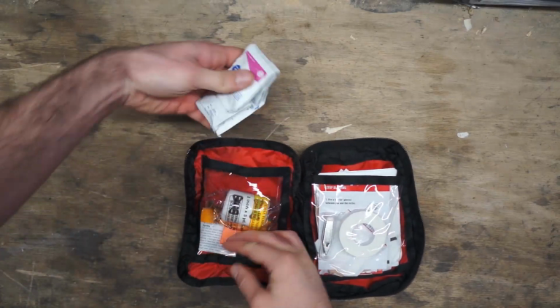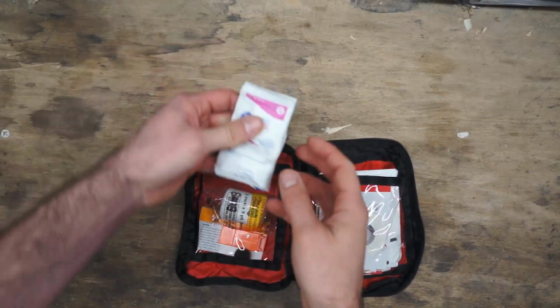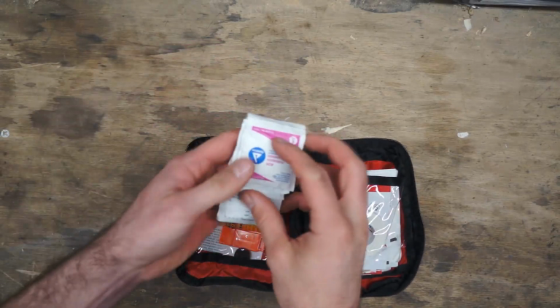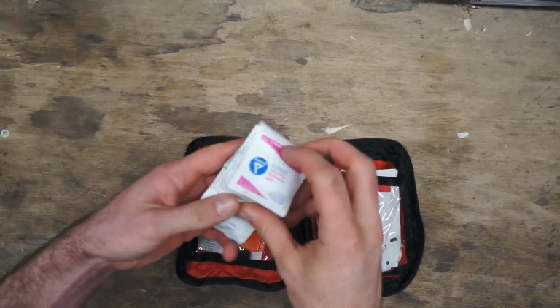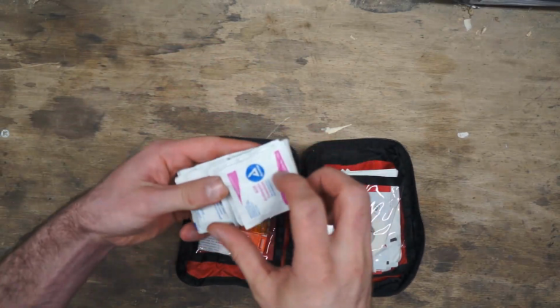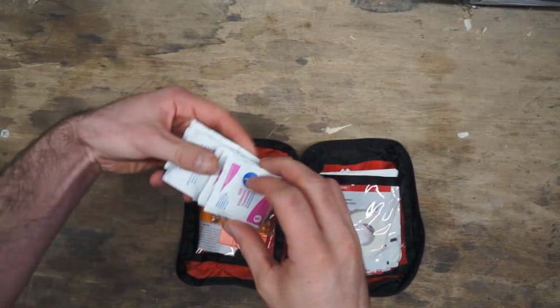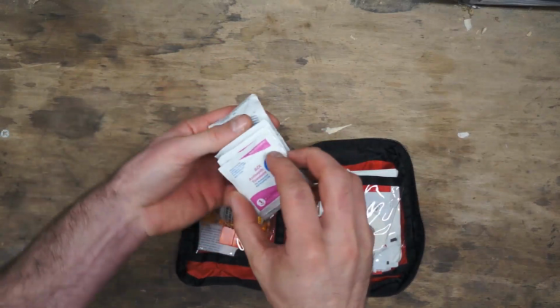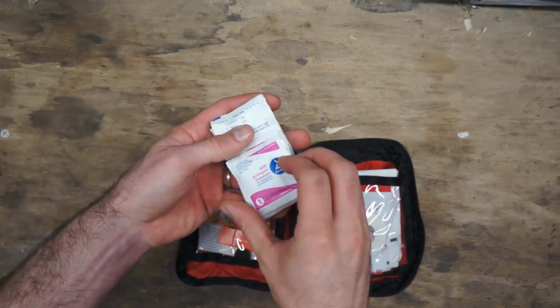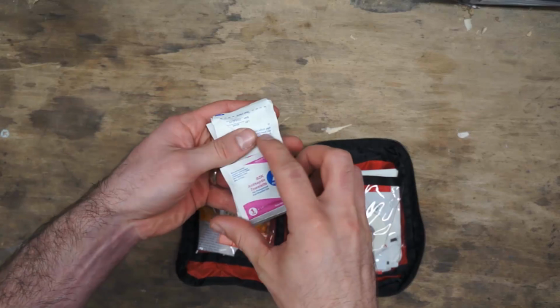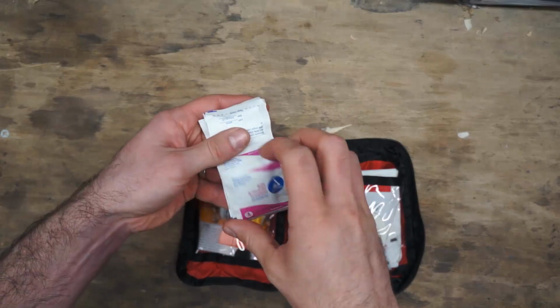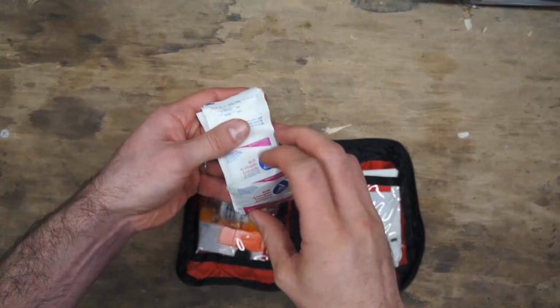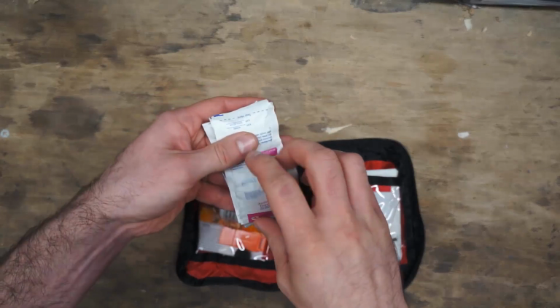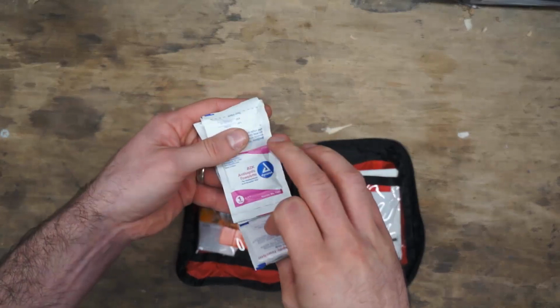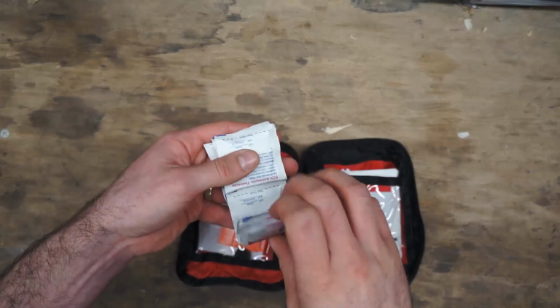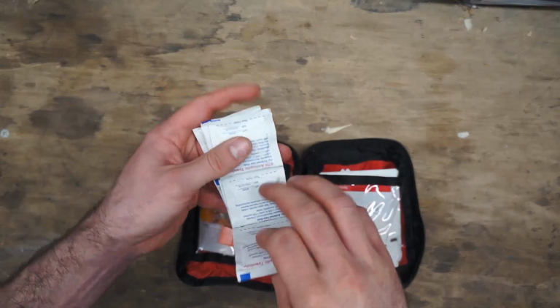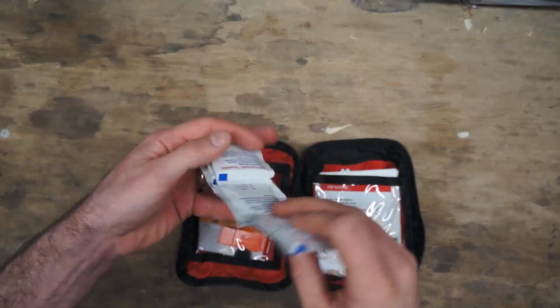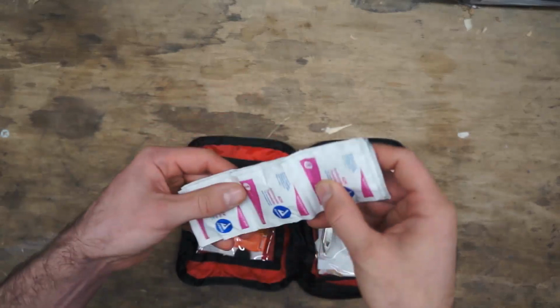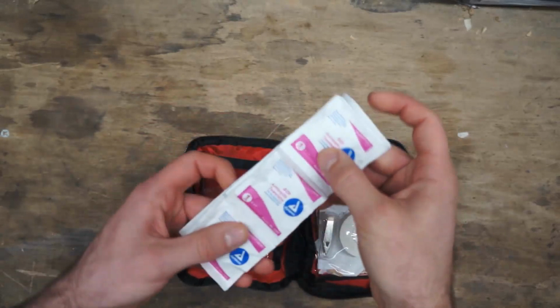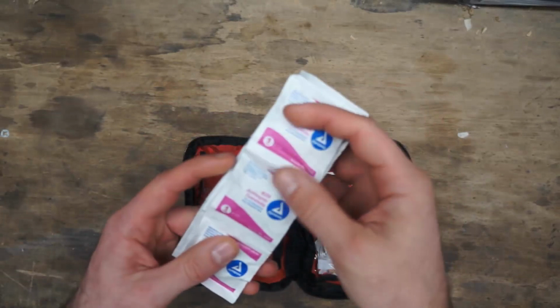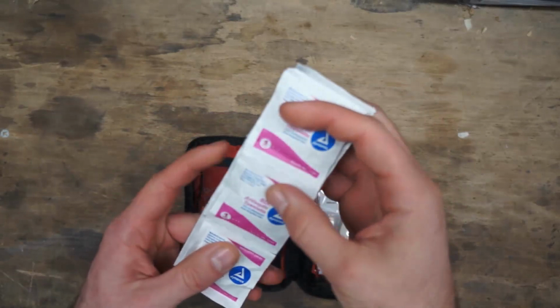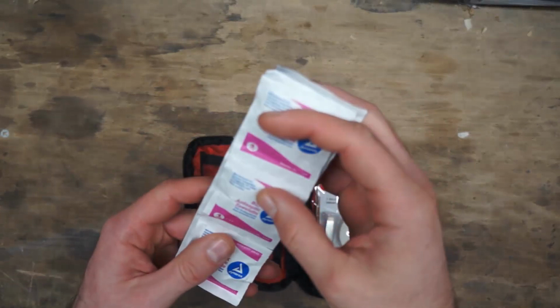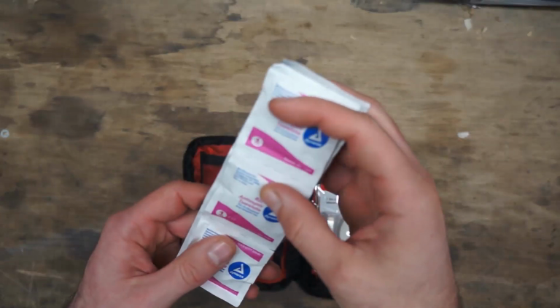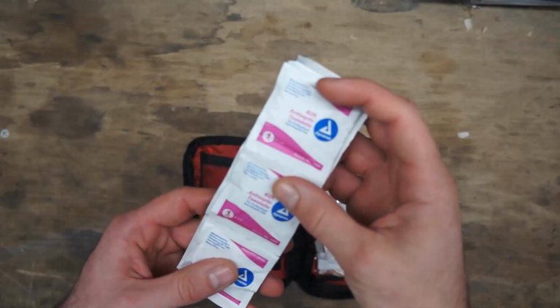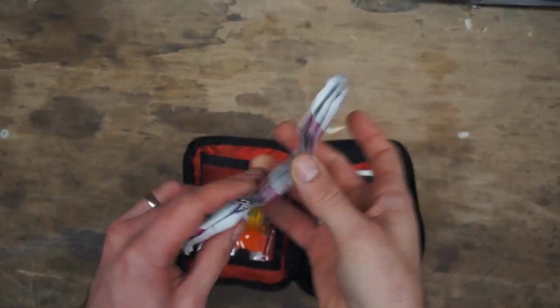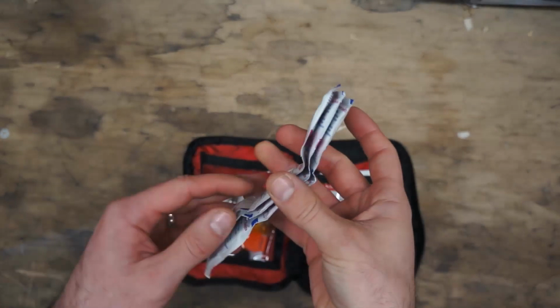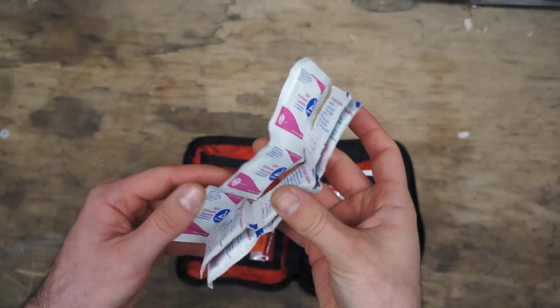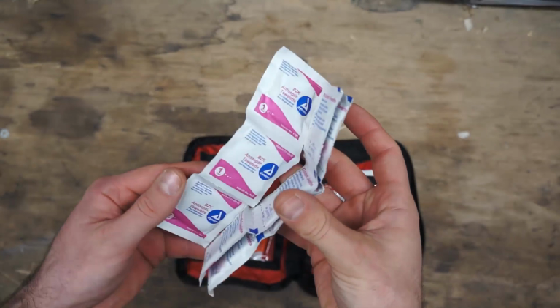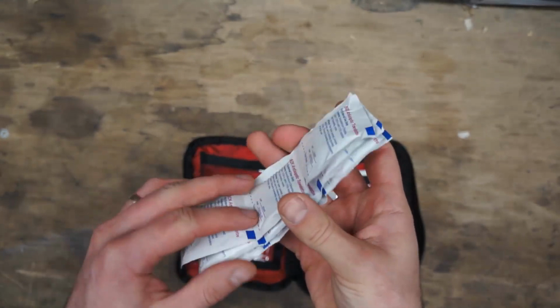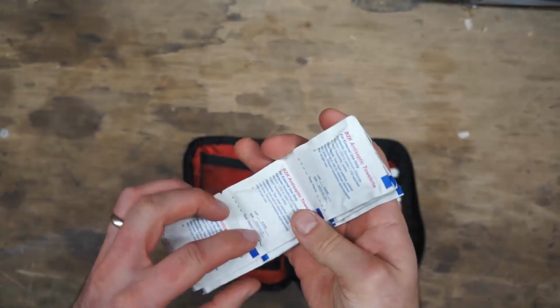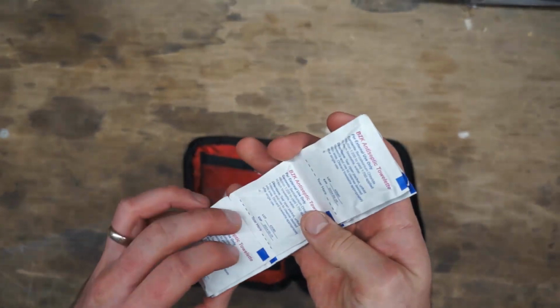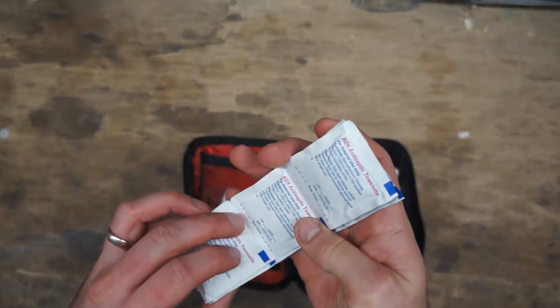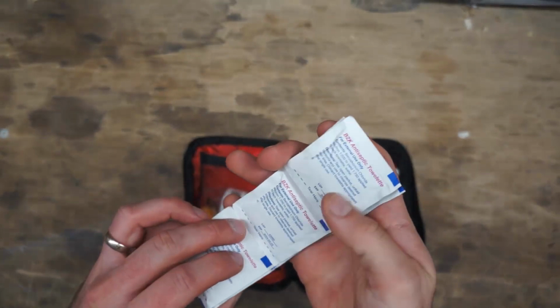On this side we have a lot of antiseptic towels and alcohol swabs — nine of them total, so you have plenty to go a long way.